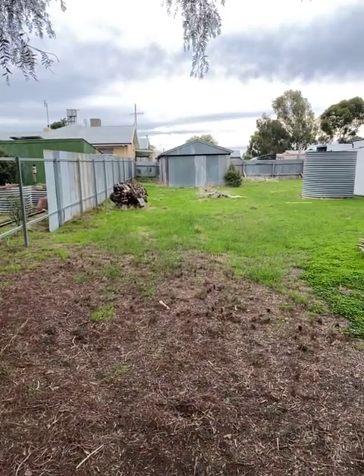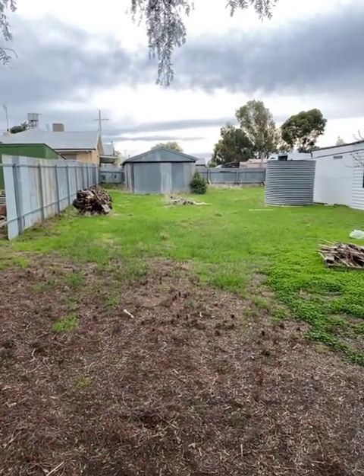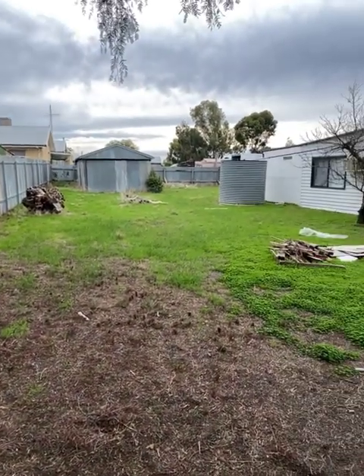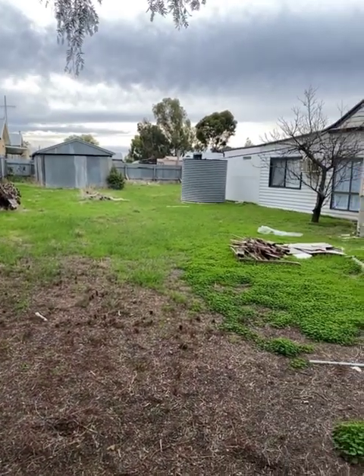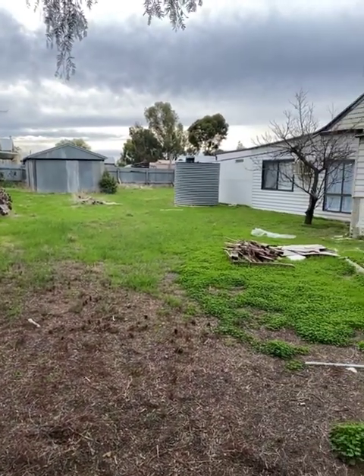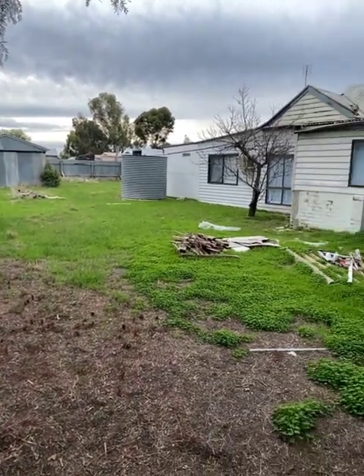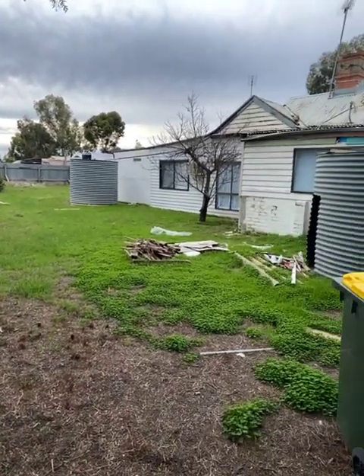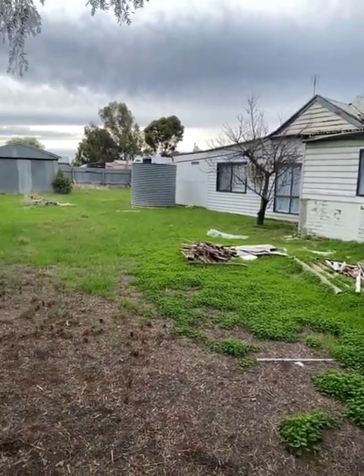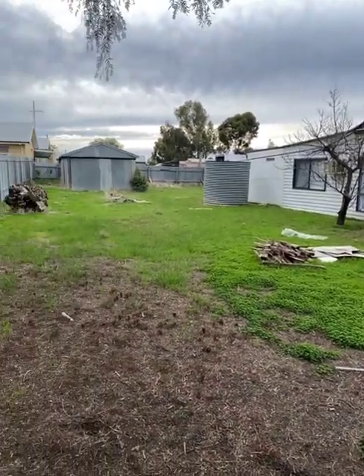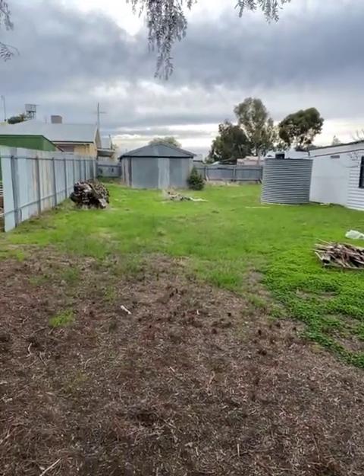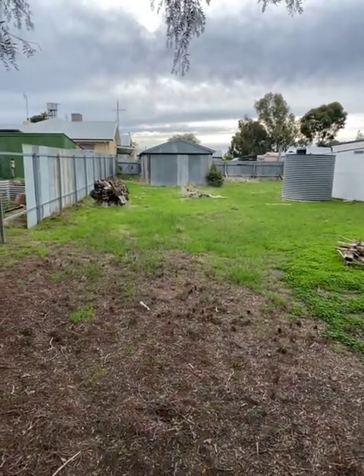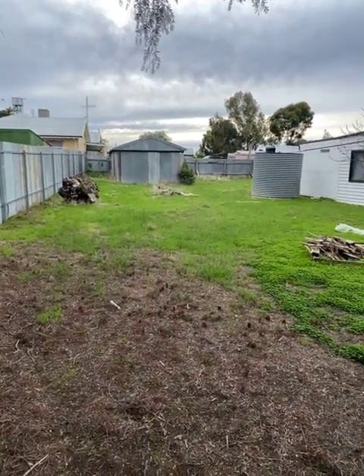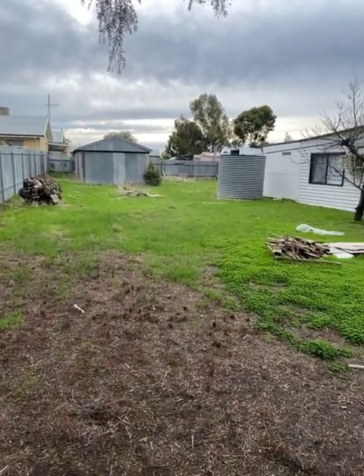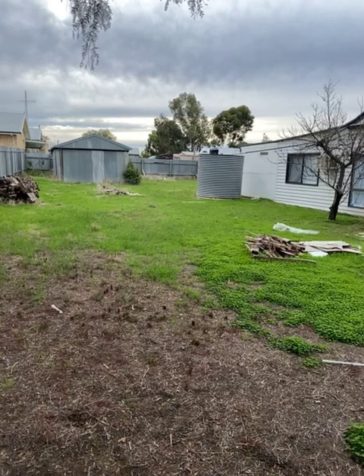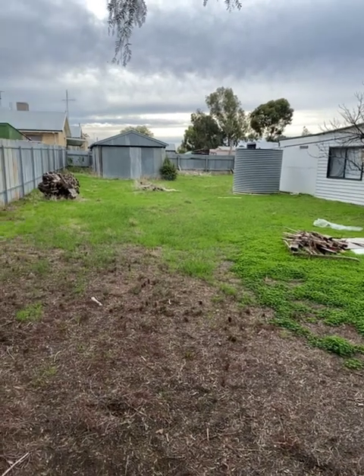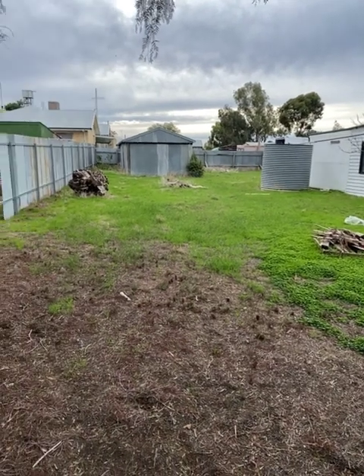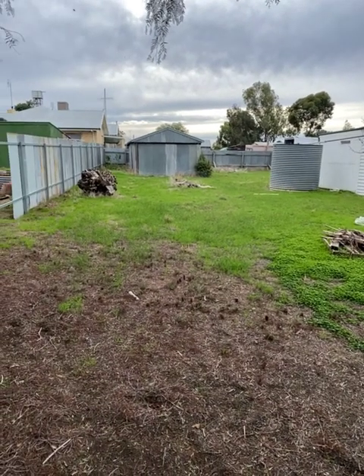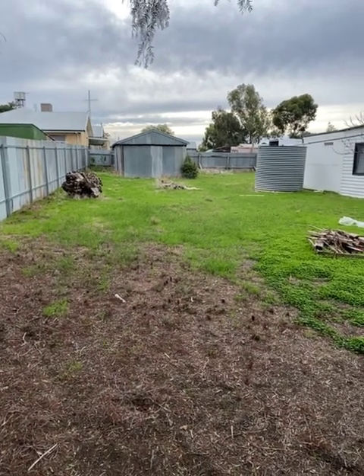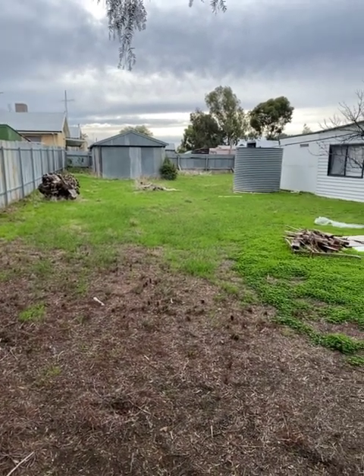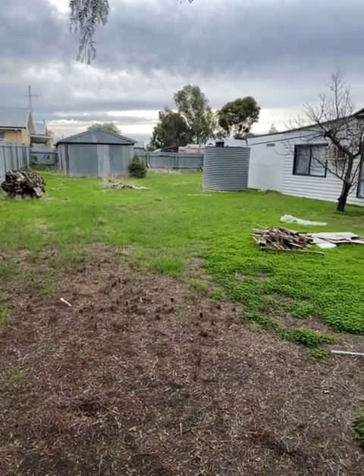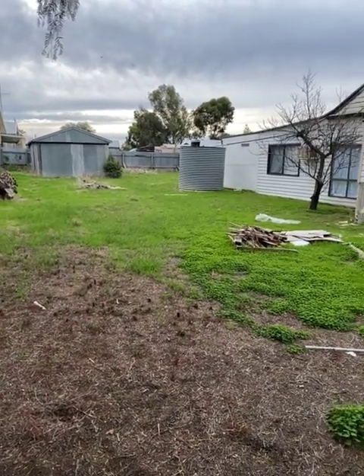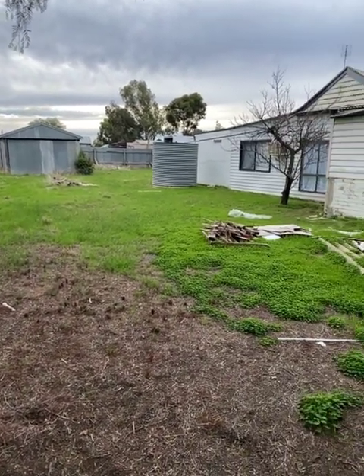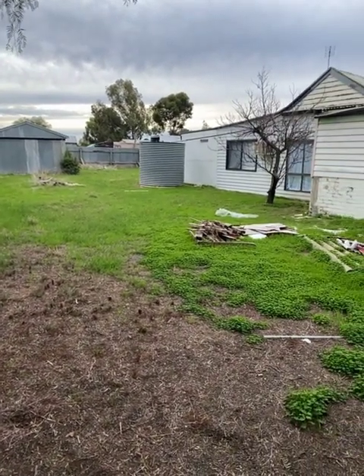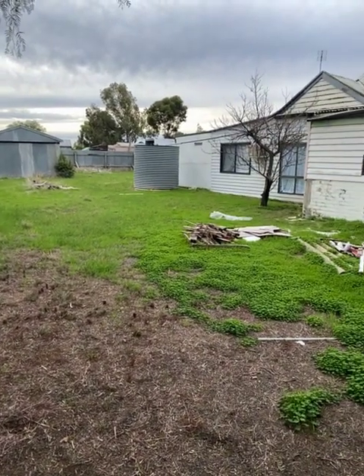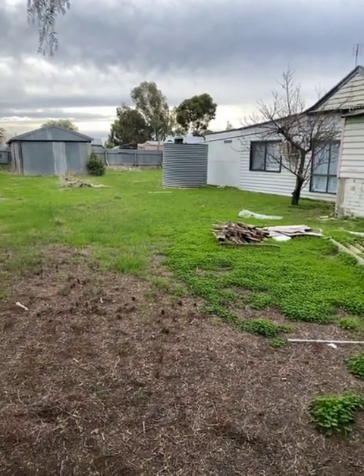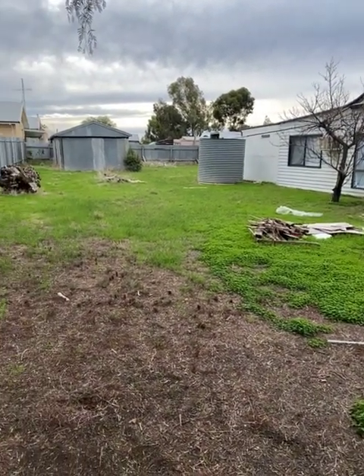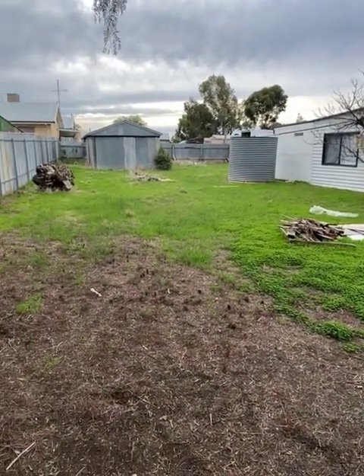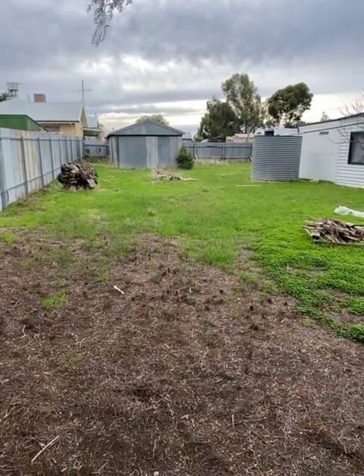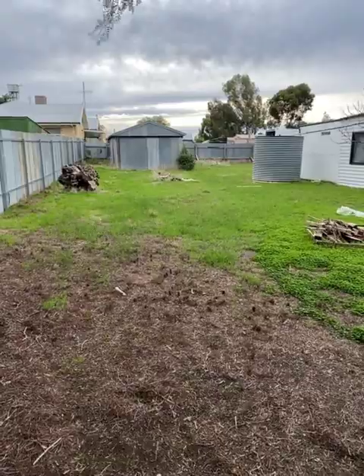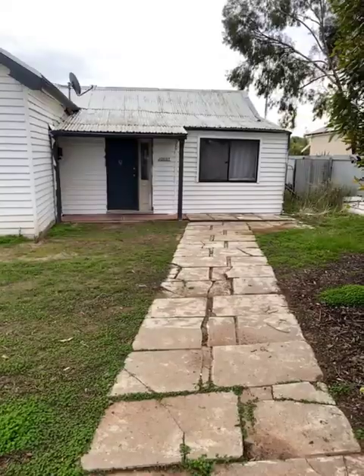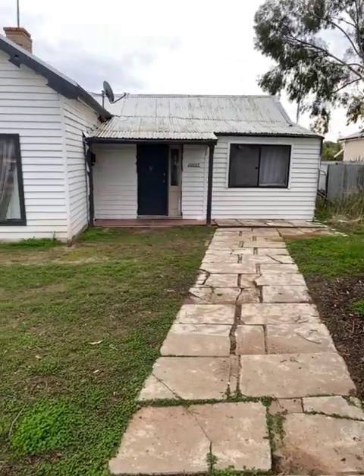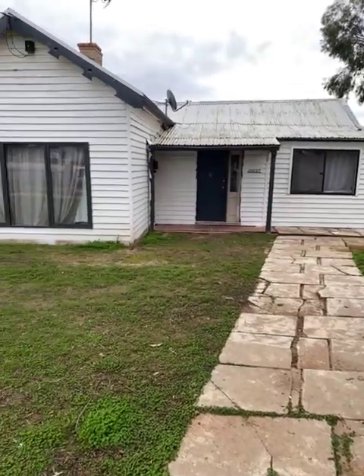A bit of the backyard — the house is locked up like Fort Knox so I don't want to jump the fence in my suit. But you can see there's a garage down the back and a rainwater tank. Back out the front.